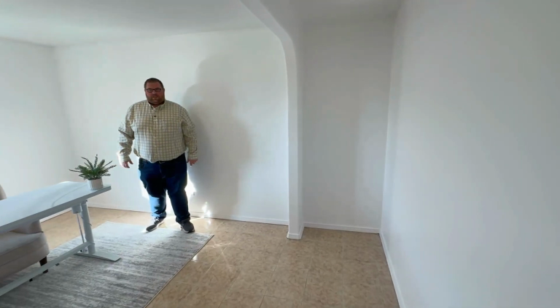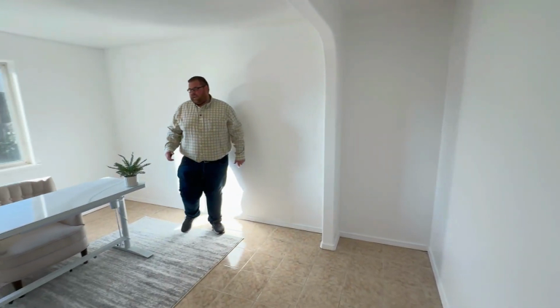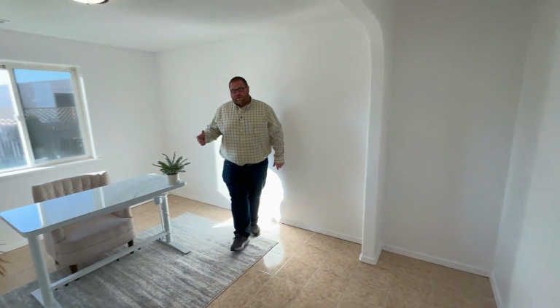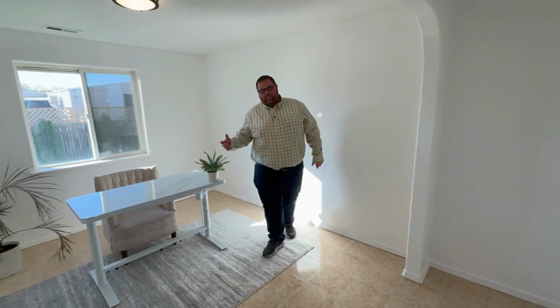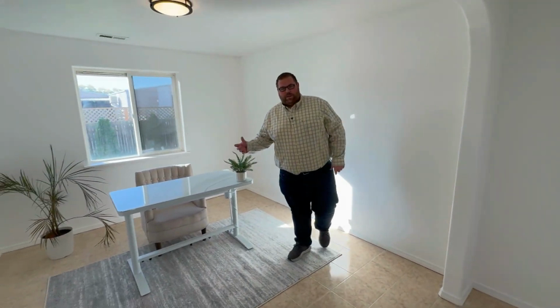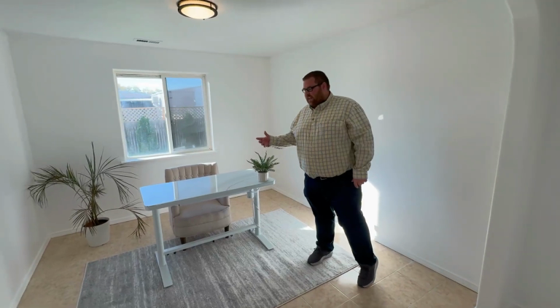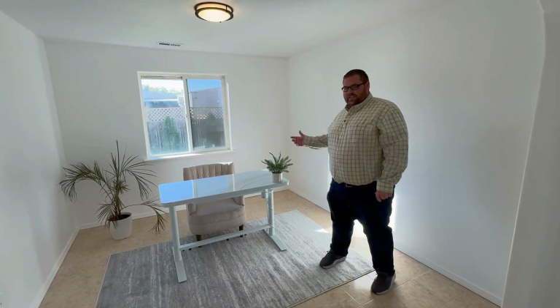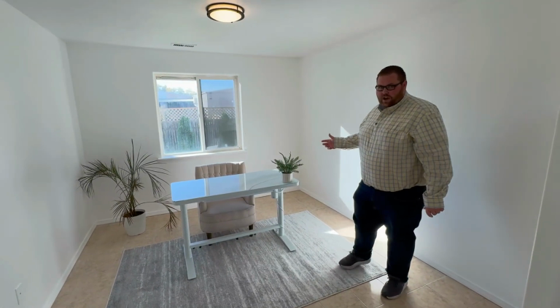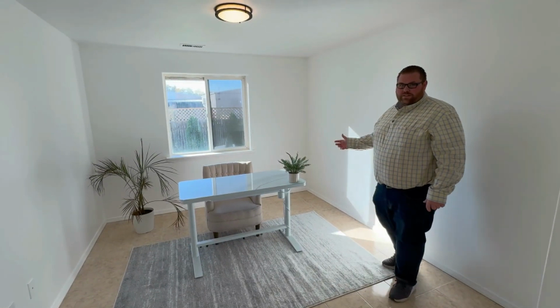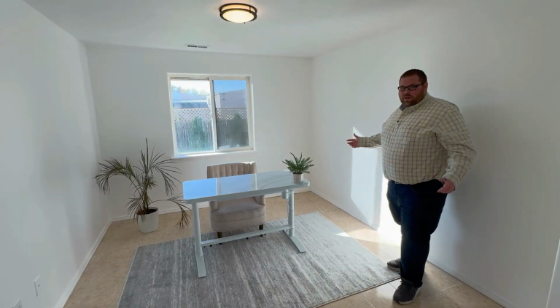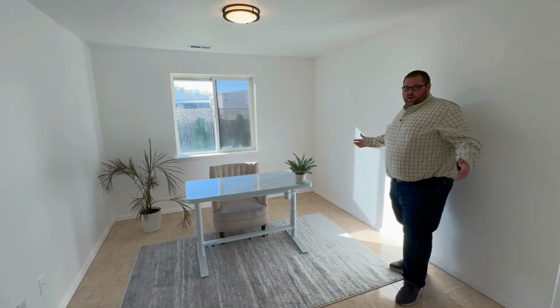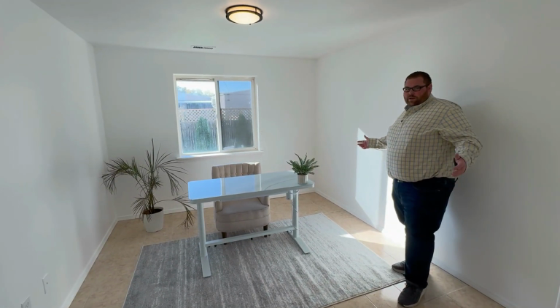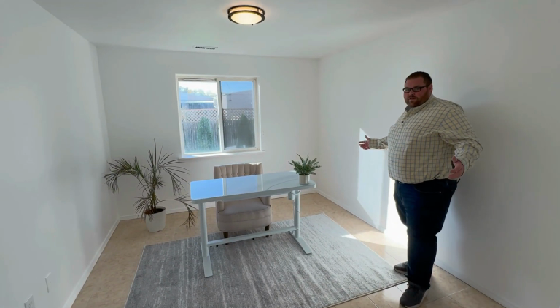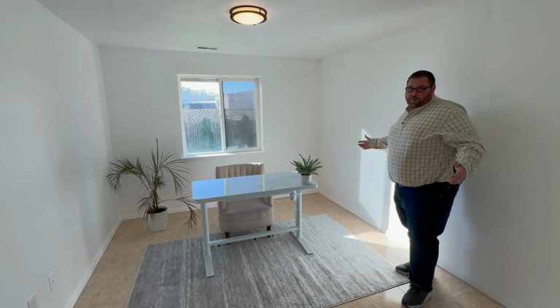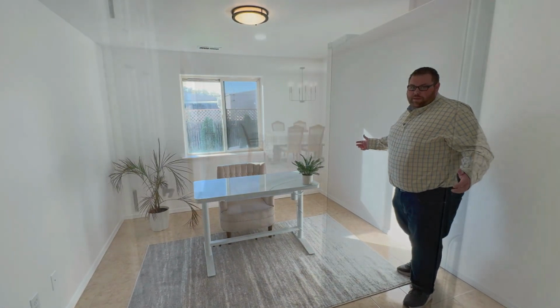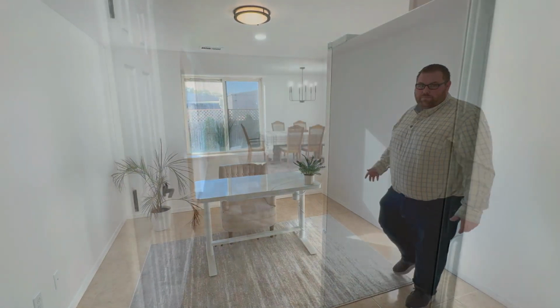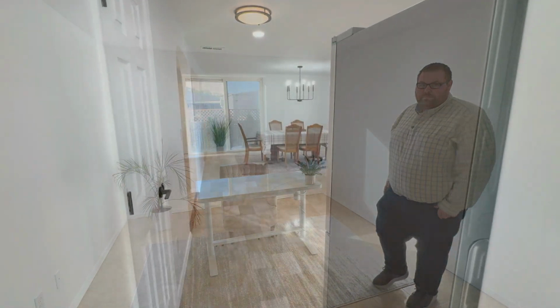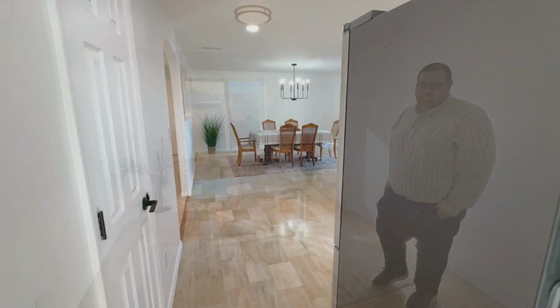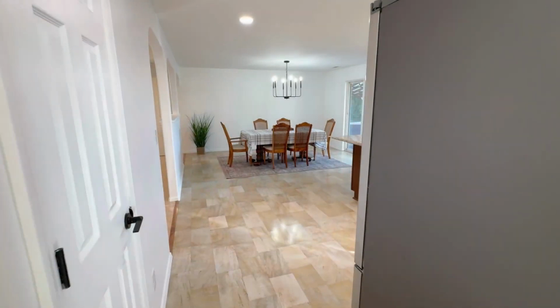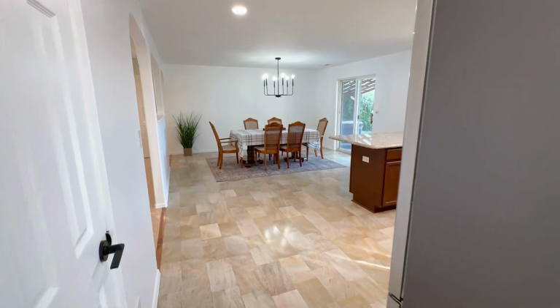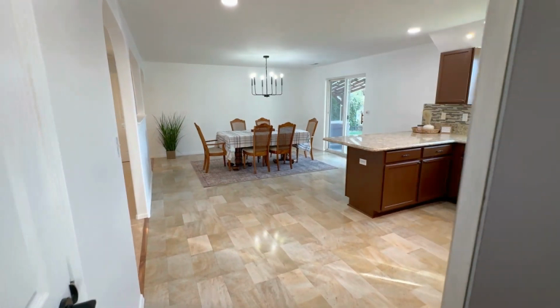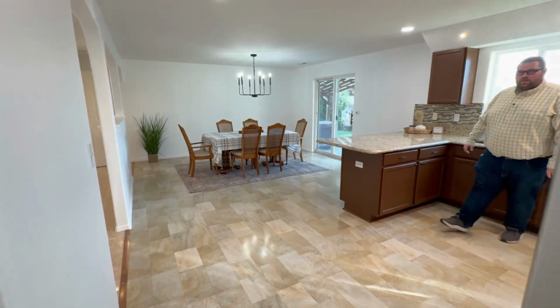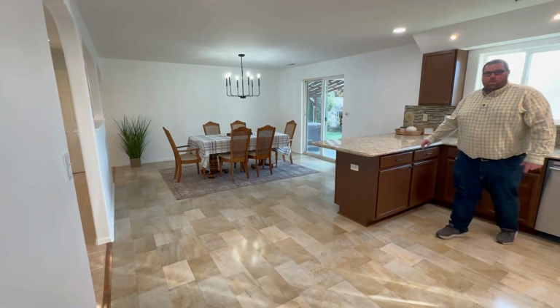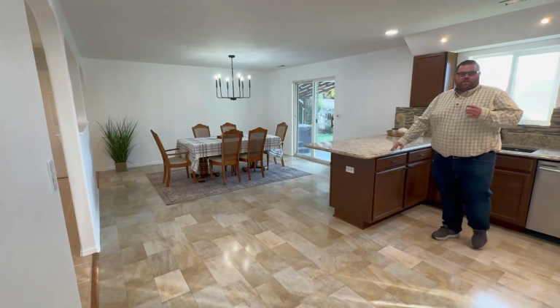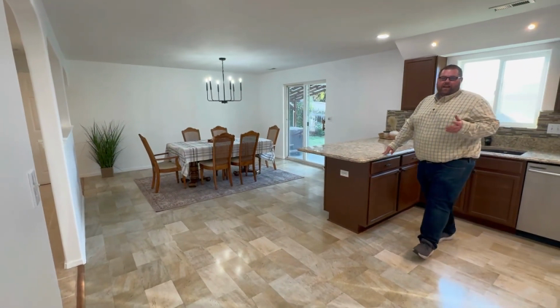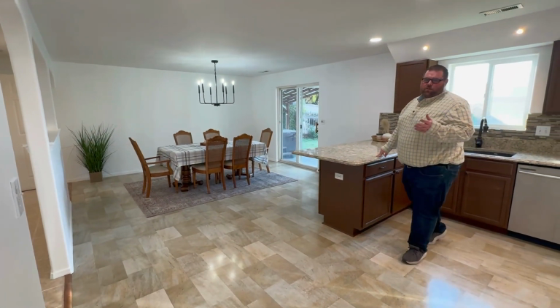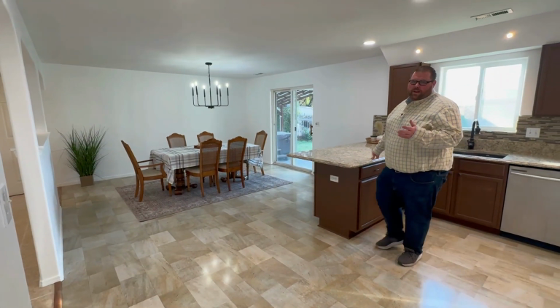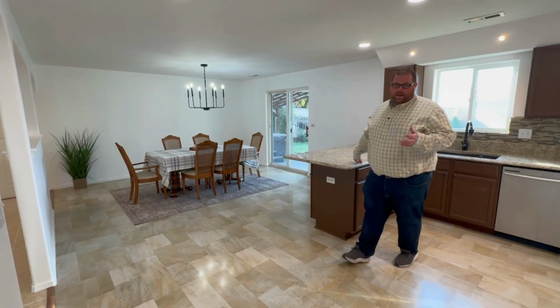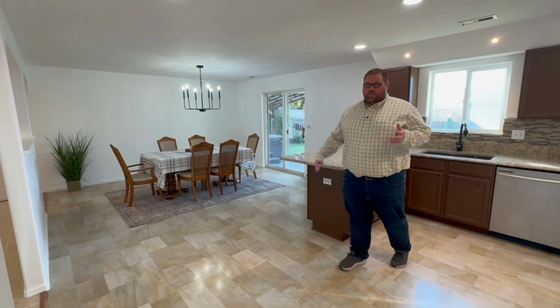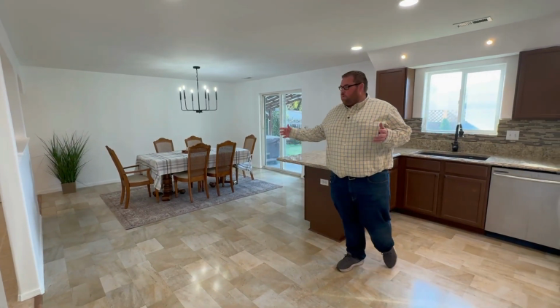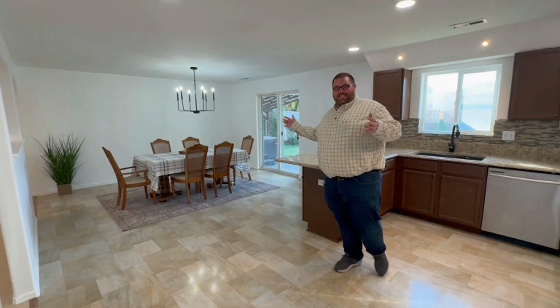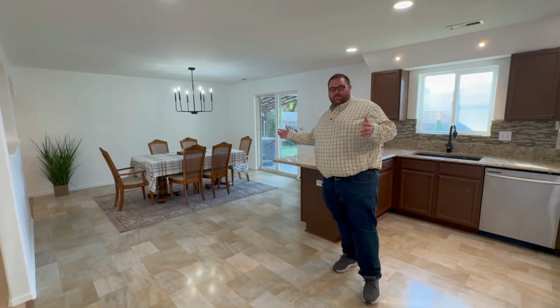In here we currently have this space staged as a nice office, but it could also be a craft room or maybe a play room. With over a thousand square feet on the main level, you will notice this space has a lot to offer.